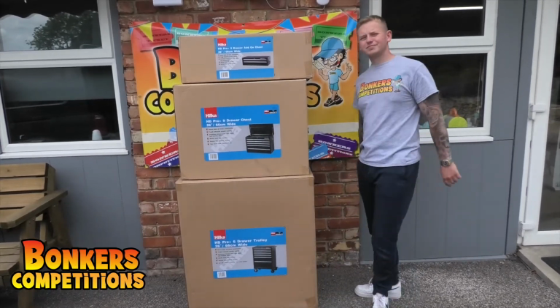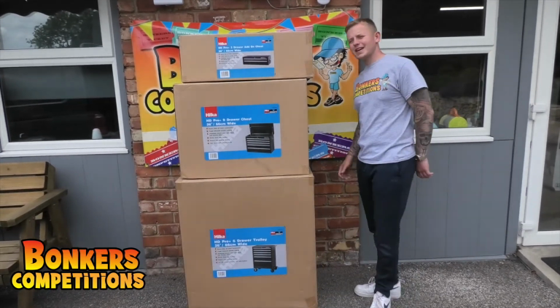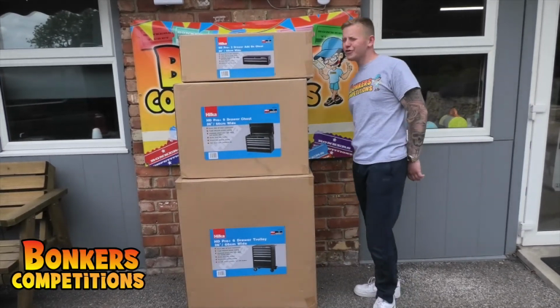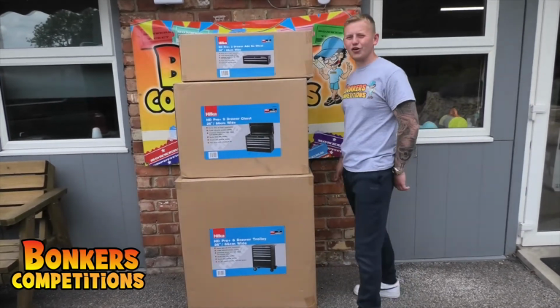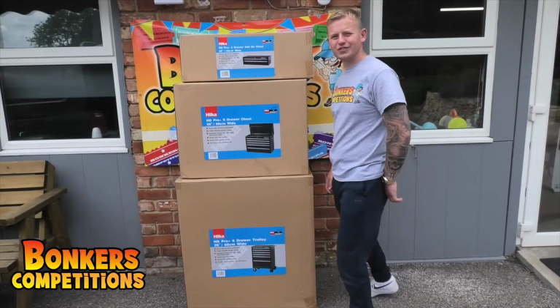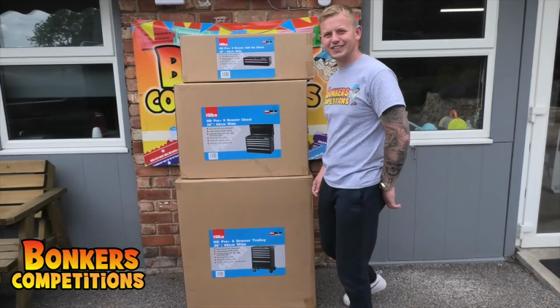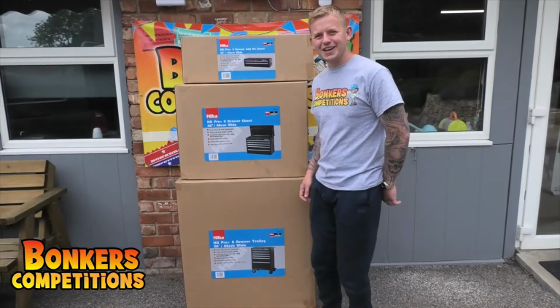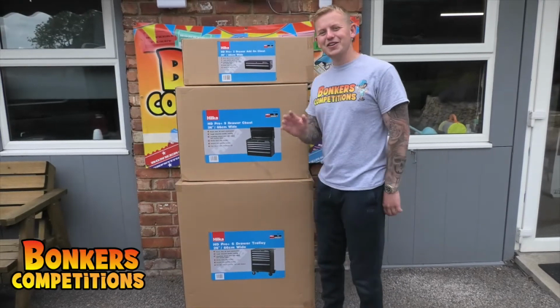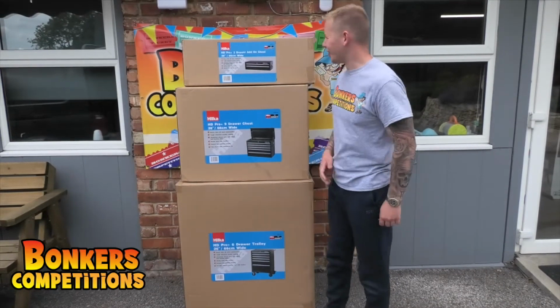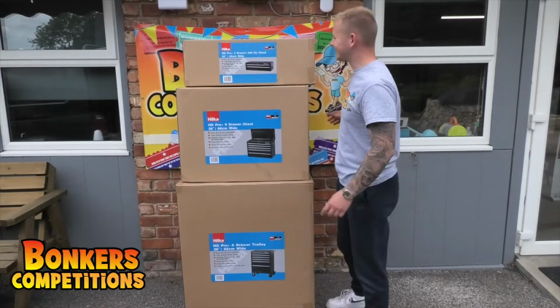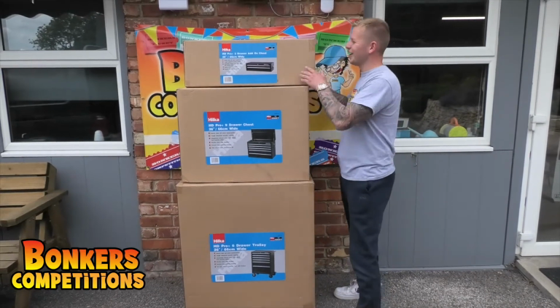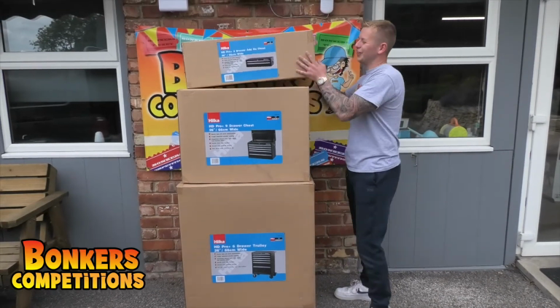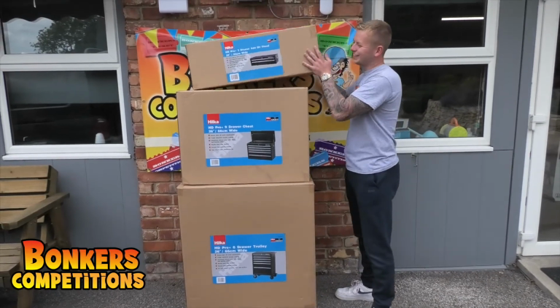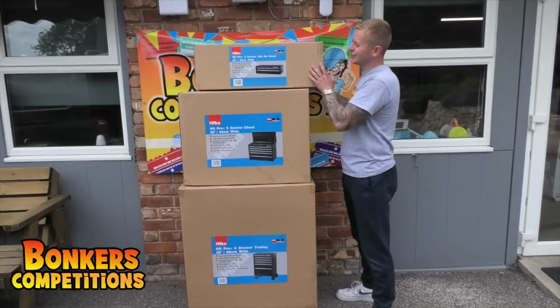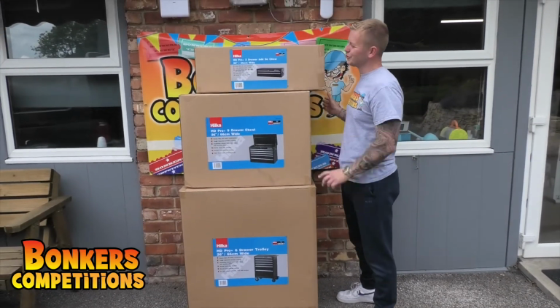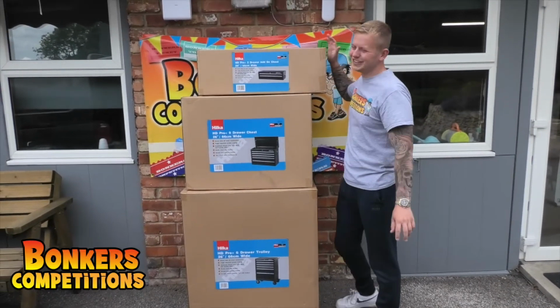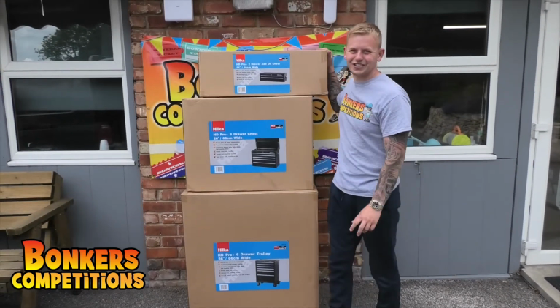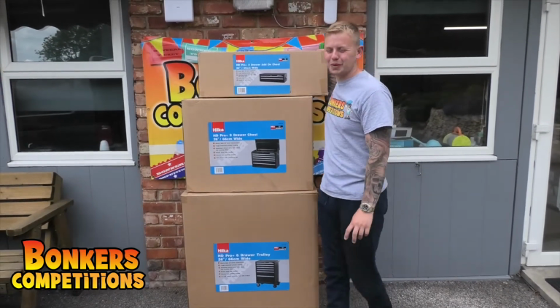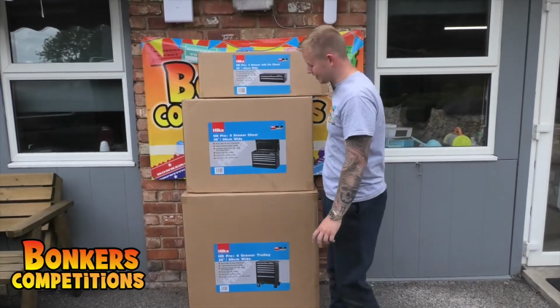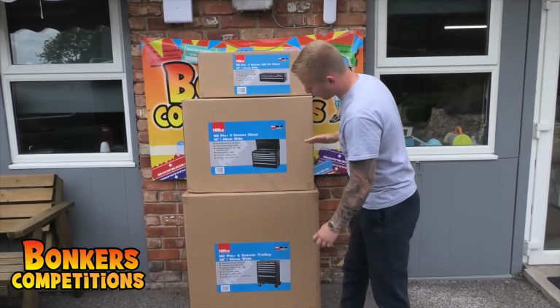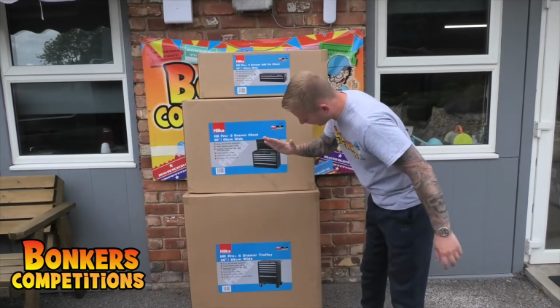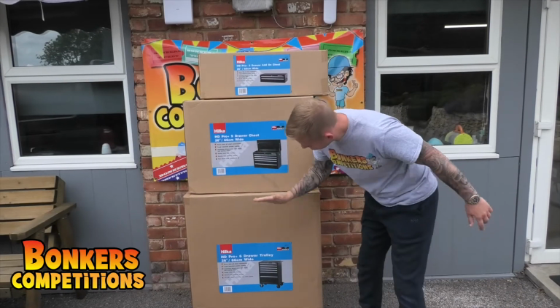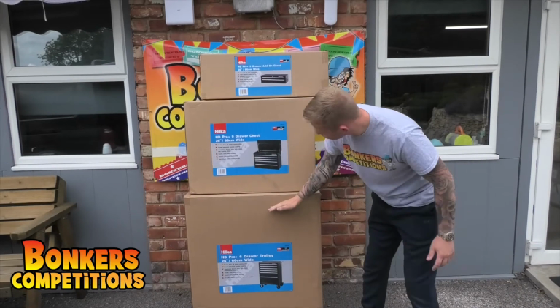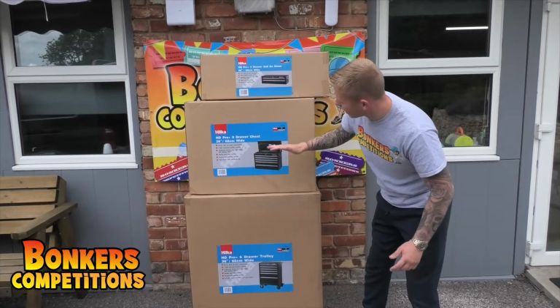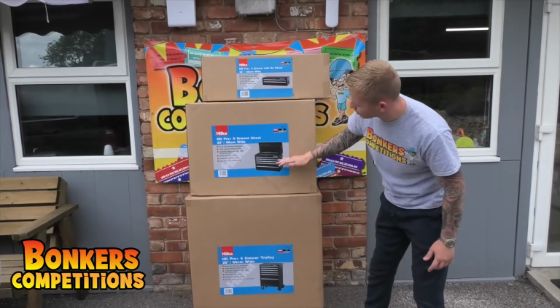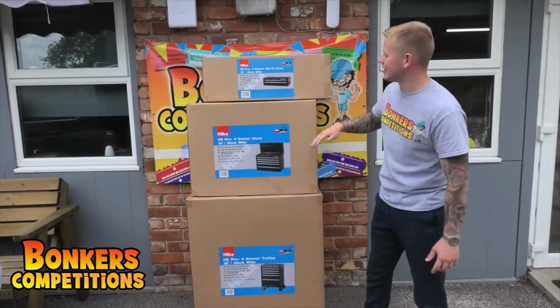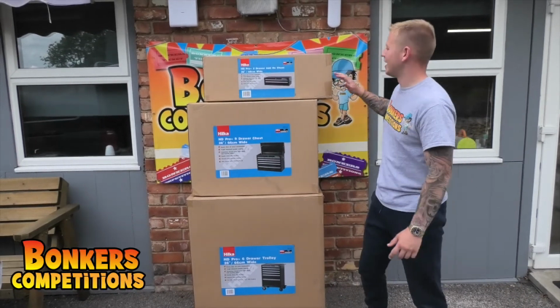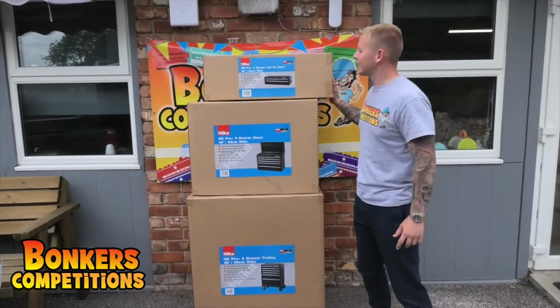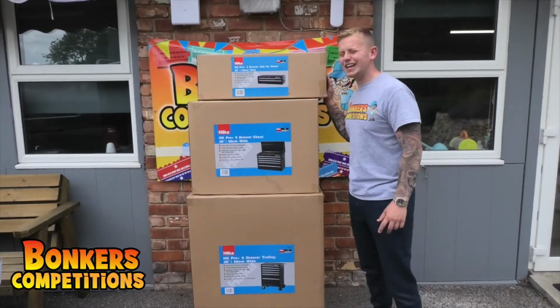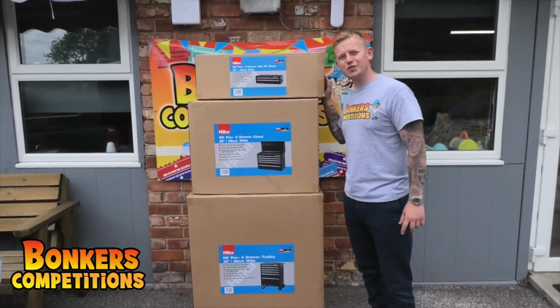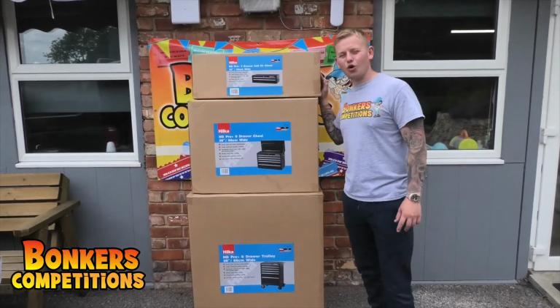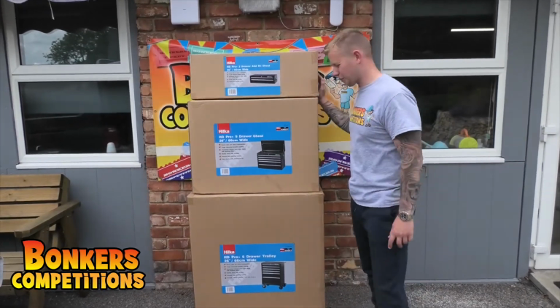And then we thought, have we got enough? No, let's add another two drawers. This is an extra piece — it'll fit in between that, in between that, give you even more space.